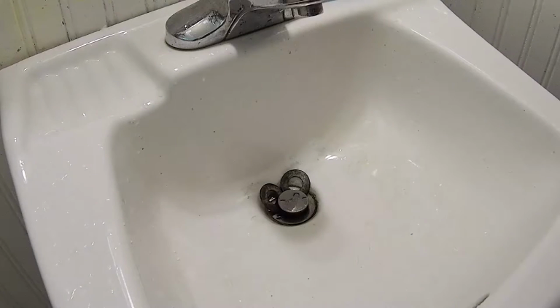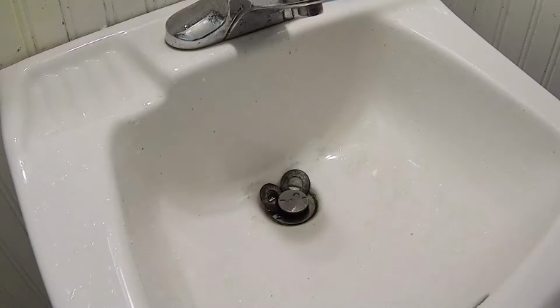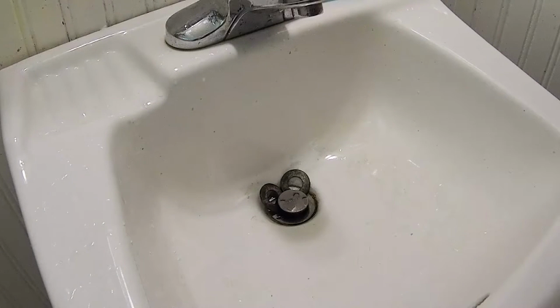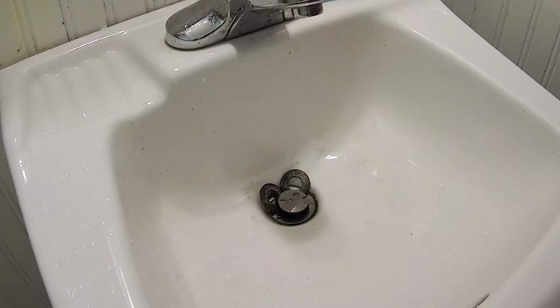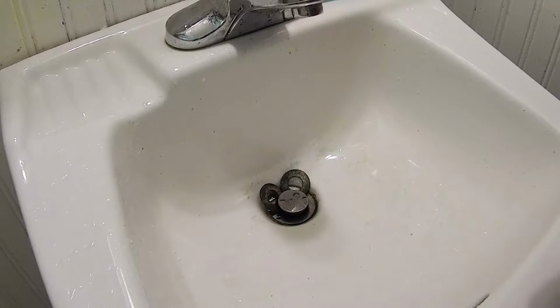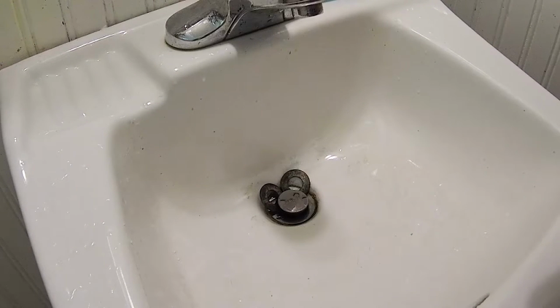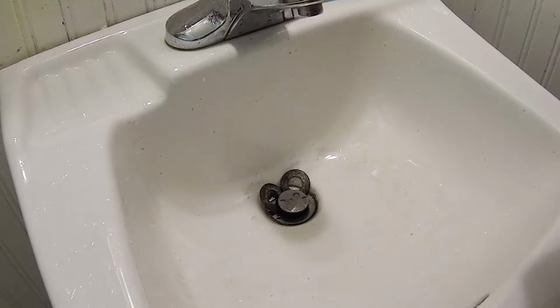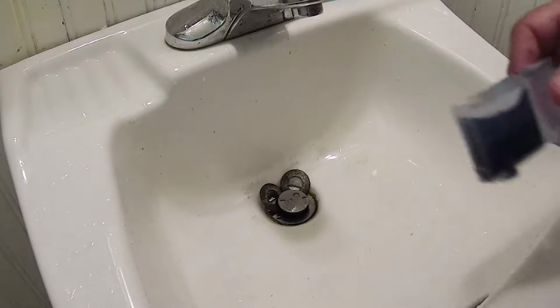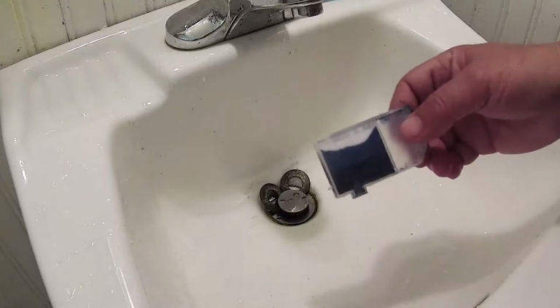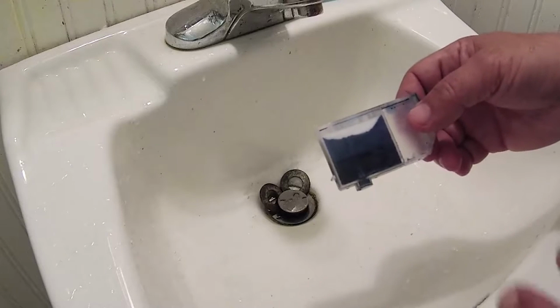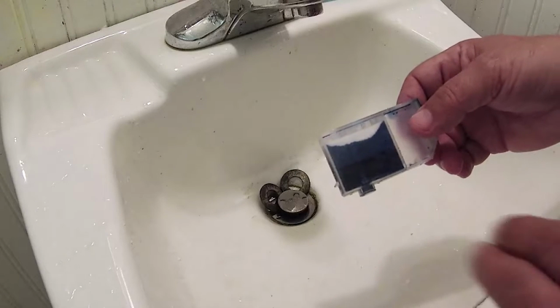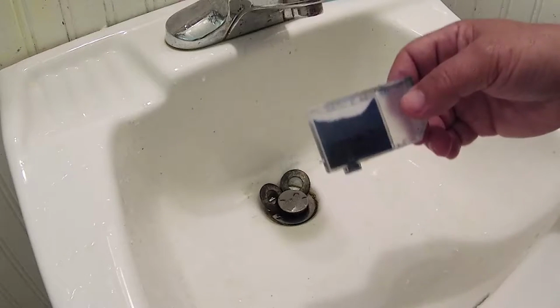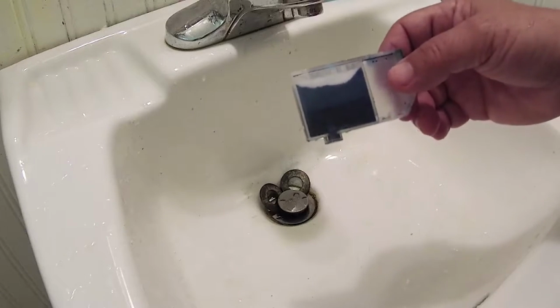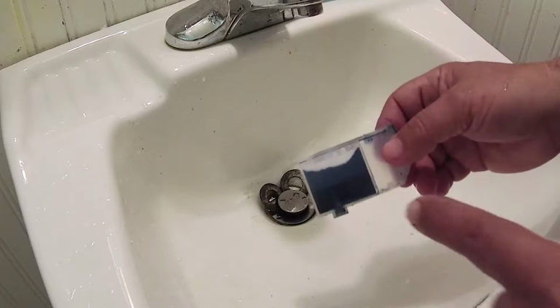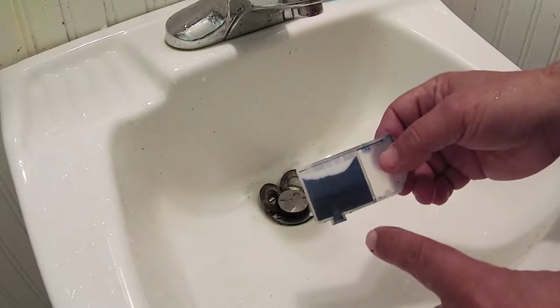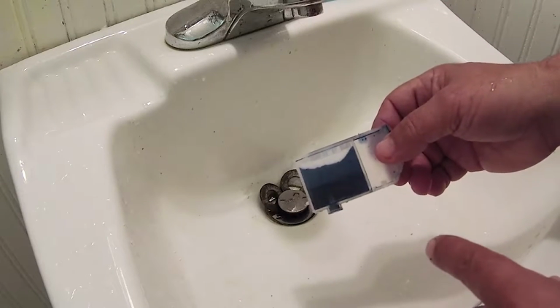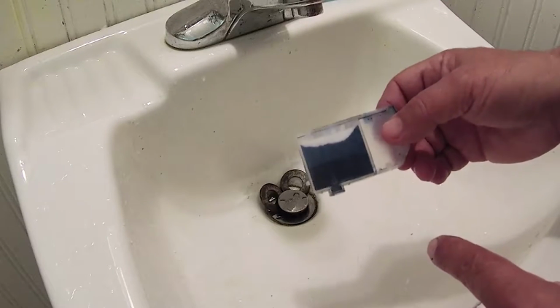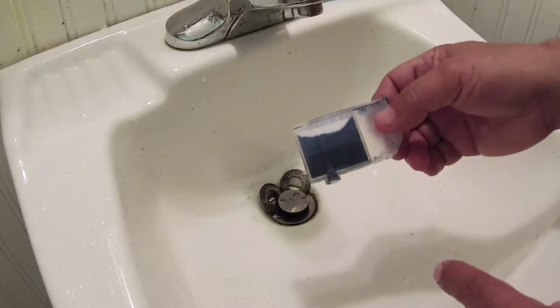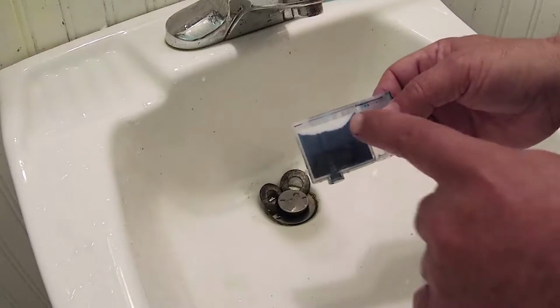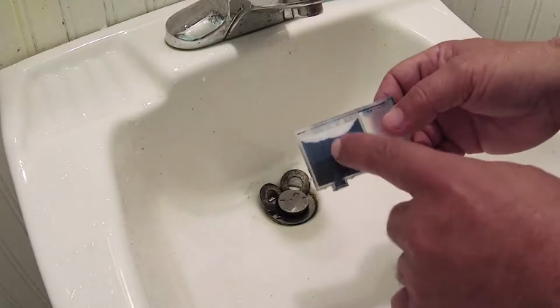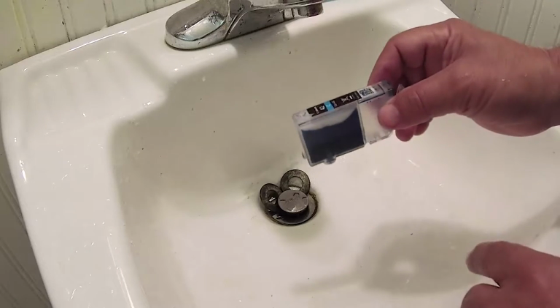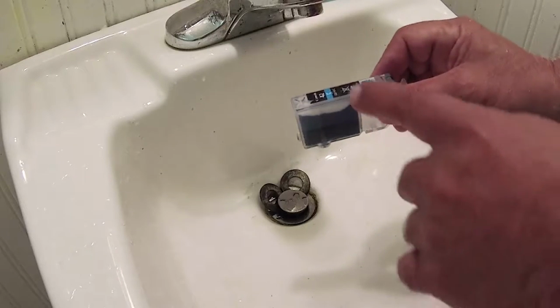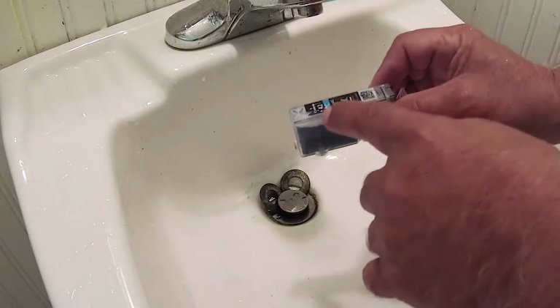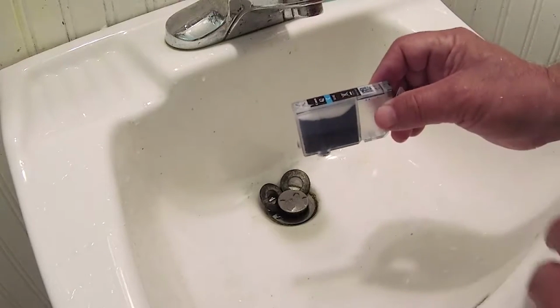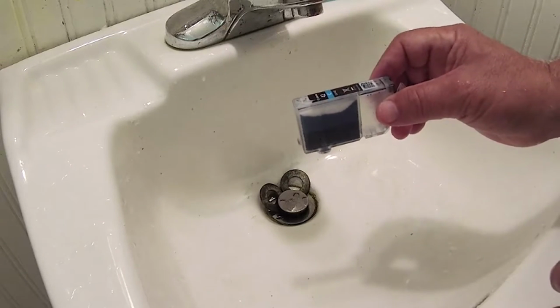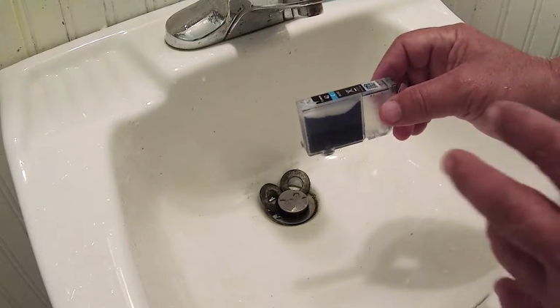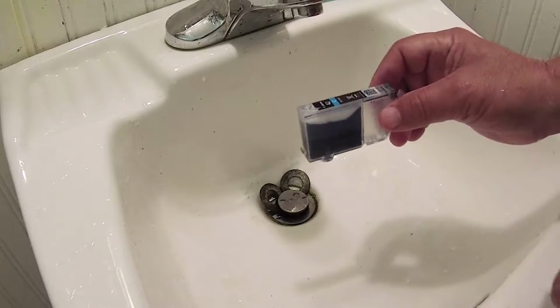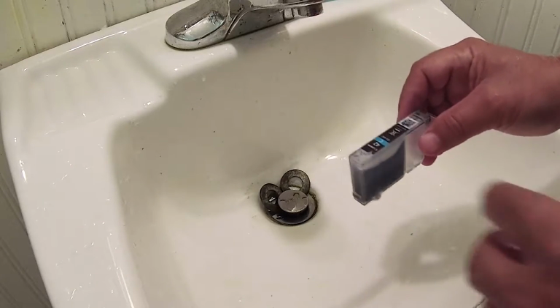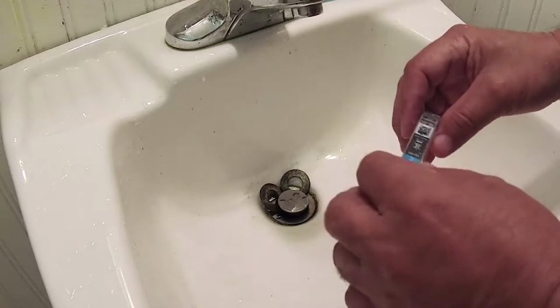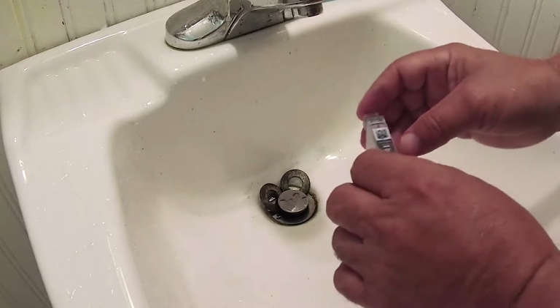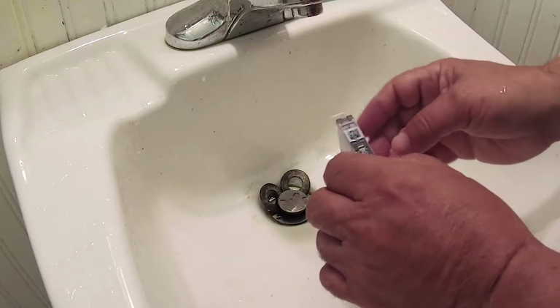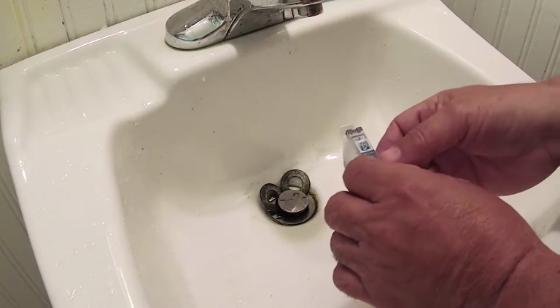Hello, Jose Rodriguez back again. In this video I'm going to show you two methods to flush a Canon sponge-type cartridge. We will use the CLI-42, which is the one that we are most interested in.